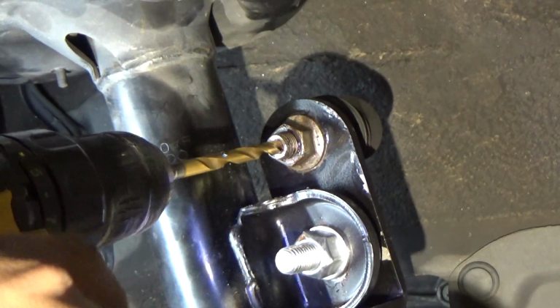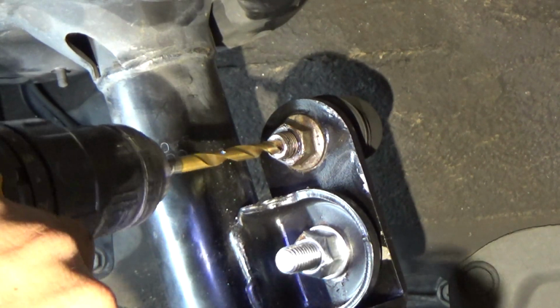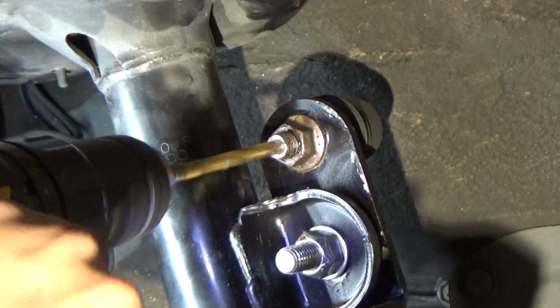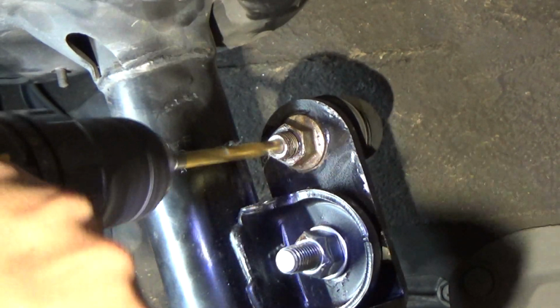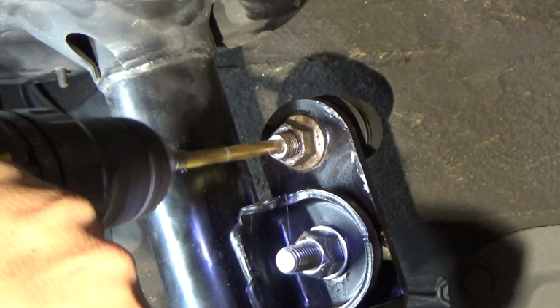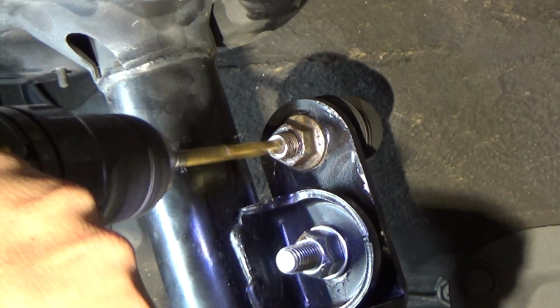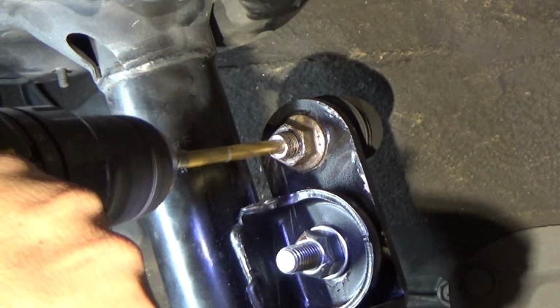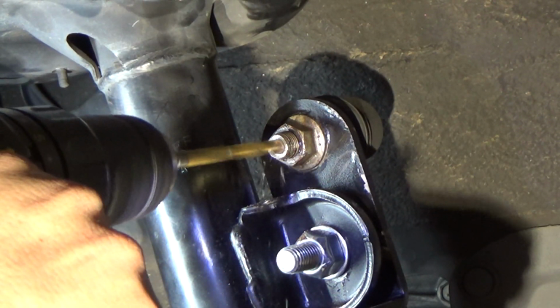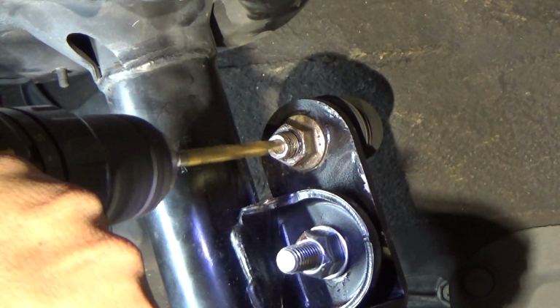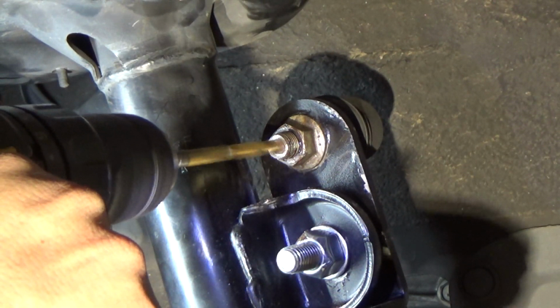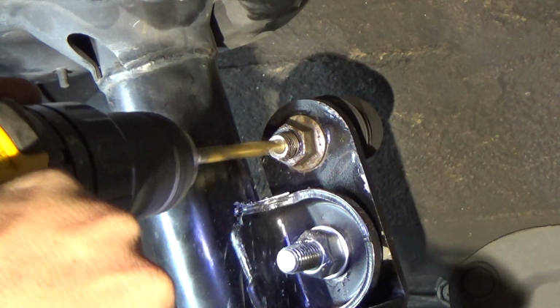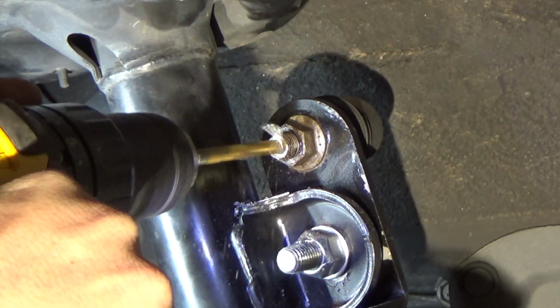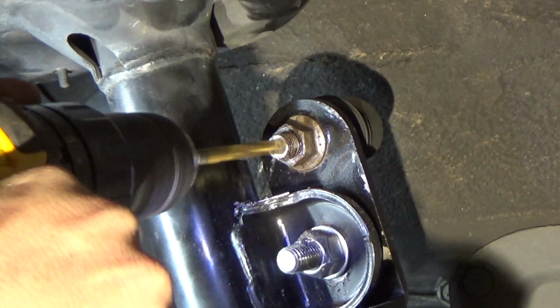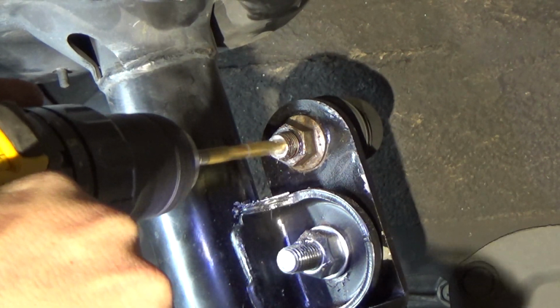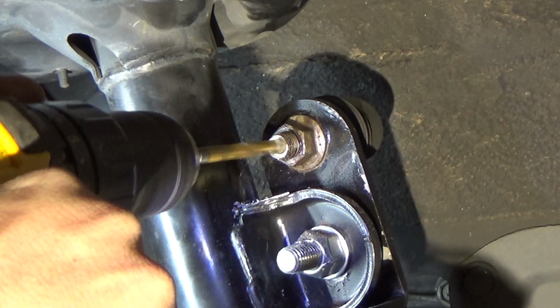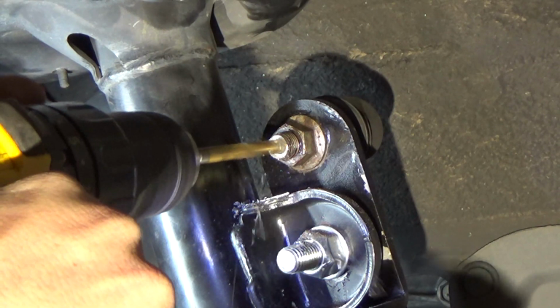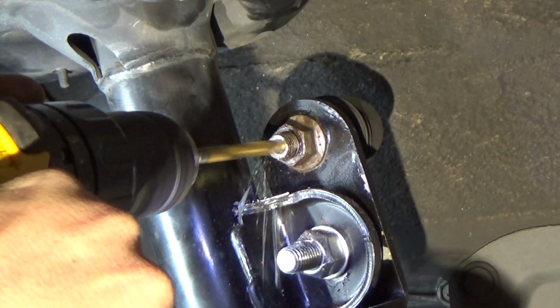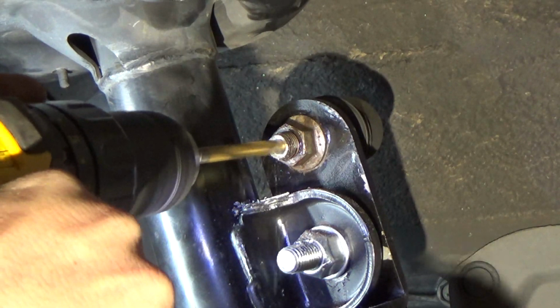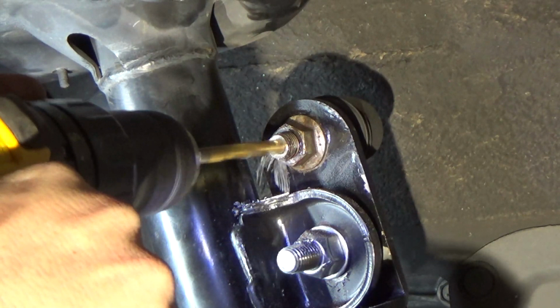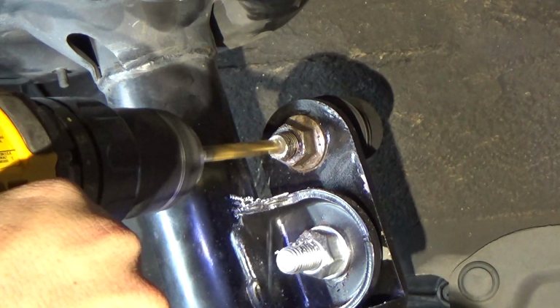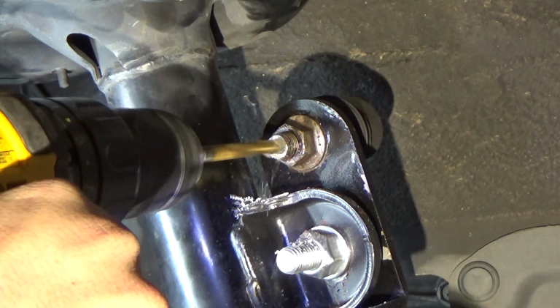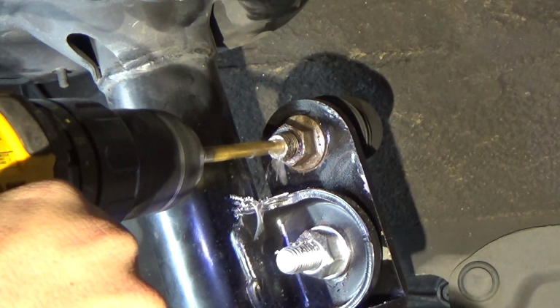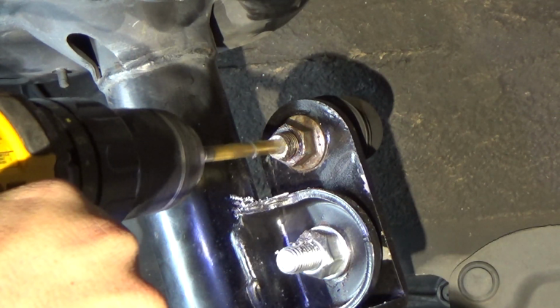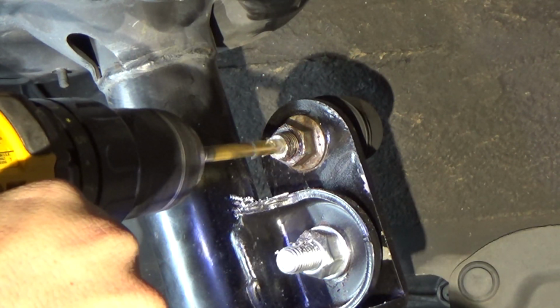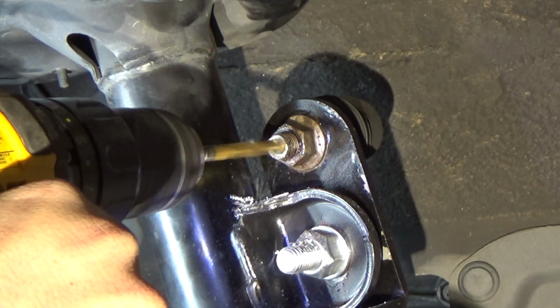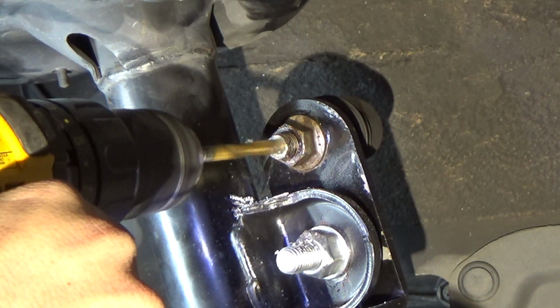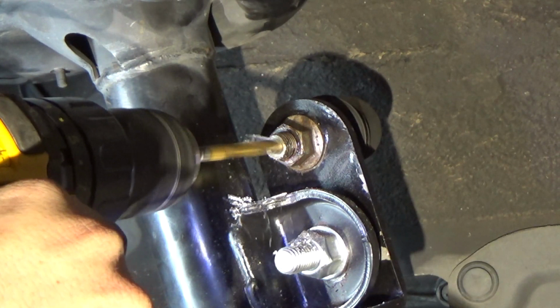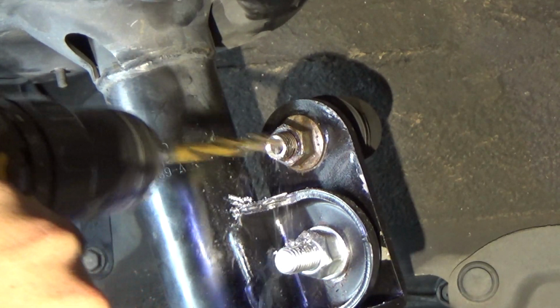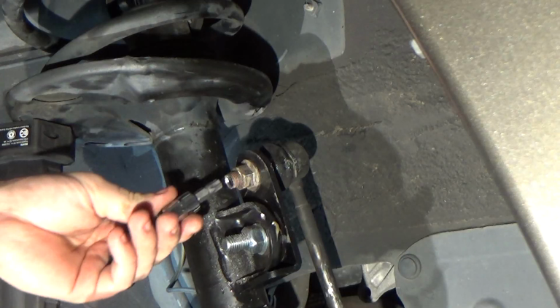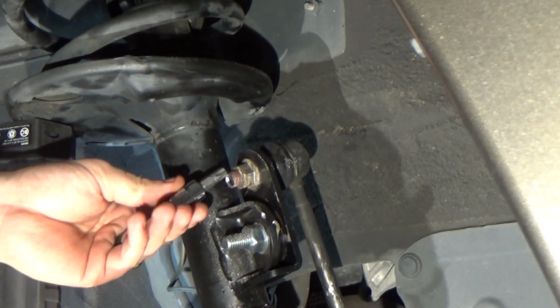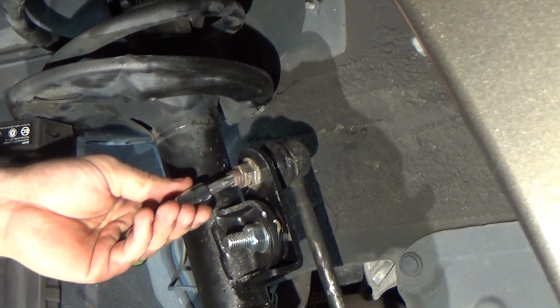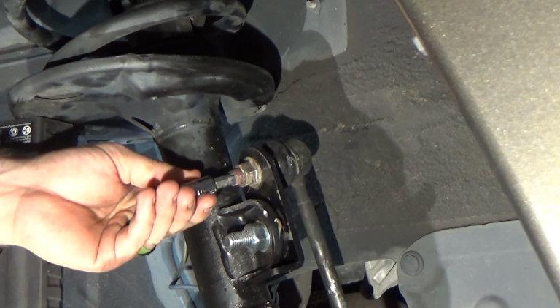First we'll take a large drill bit, put a chamfer on it, and take off some of that surface rust. Then we use a smaller size drill bit that equates with a T45 torx bit, so that we create a suitable hole for the torx bit.